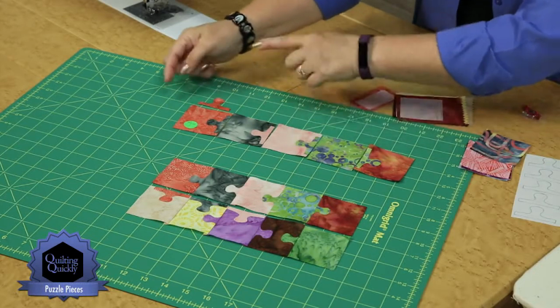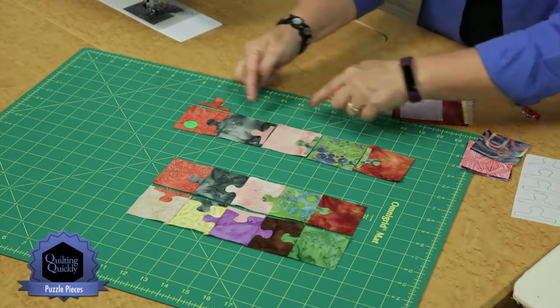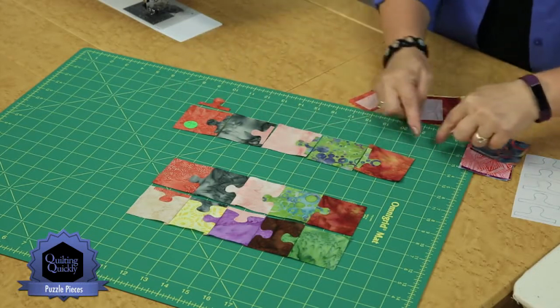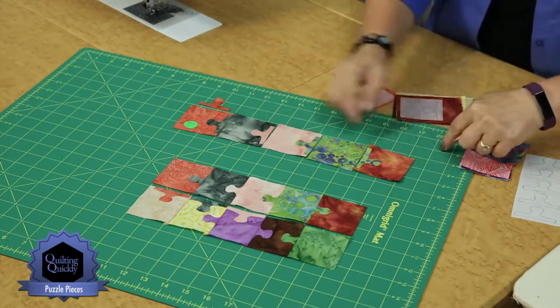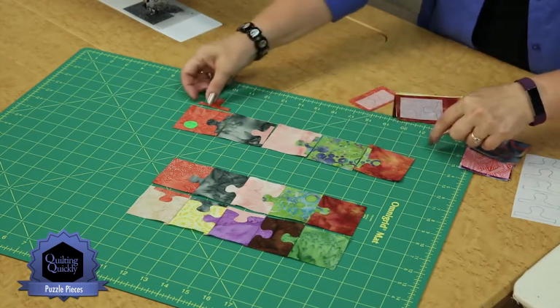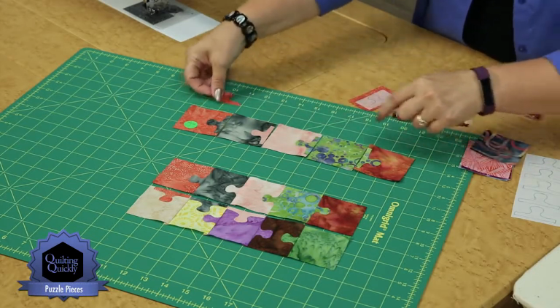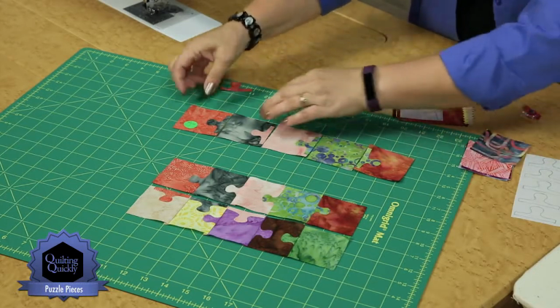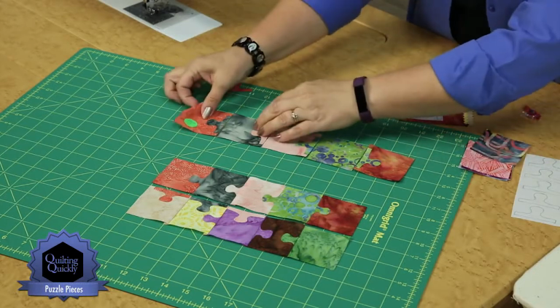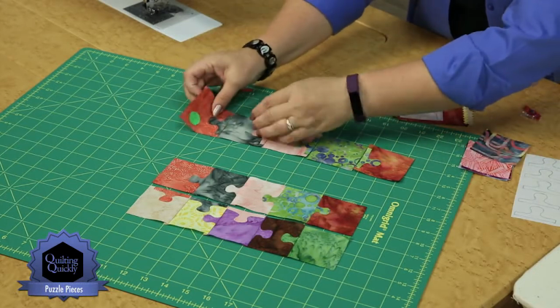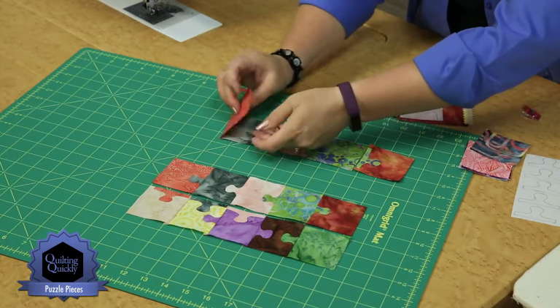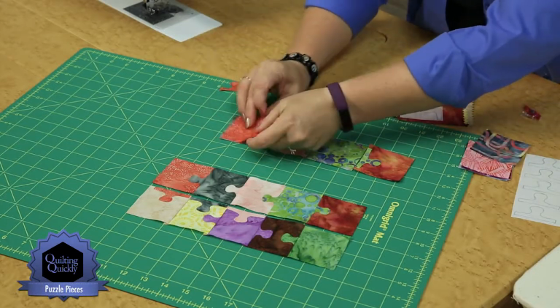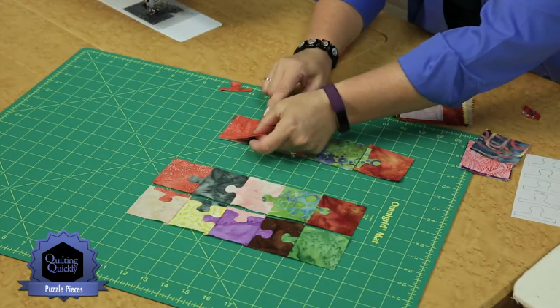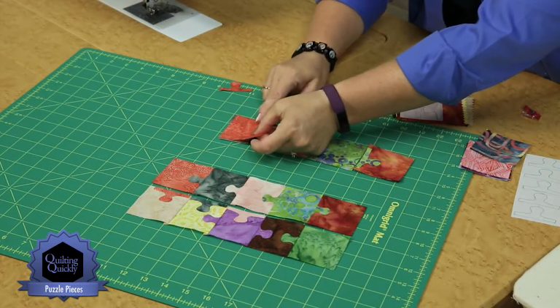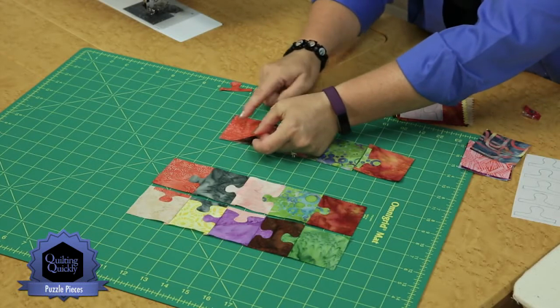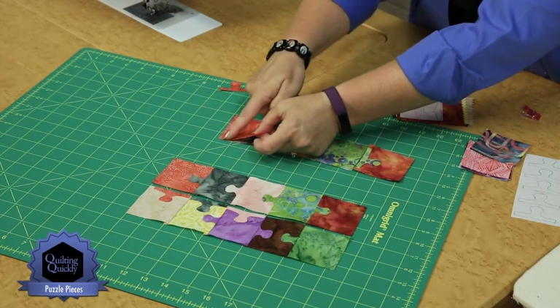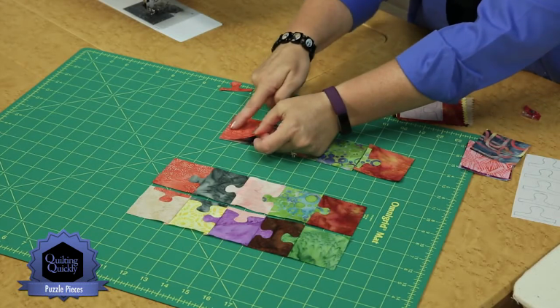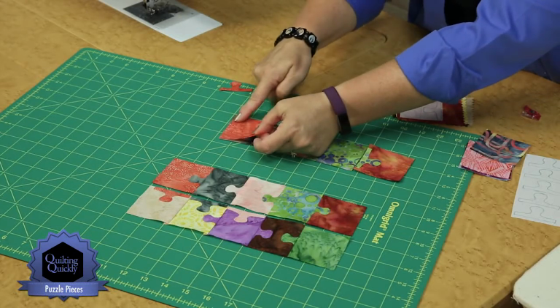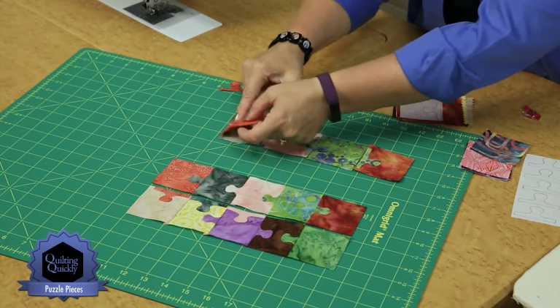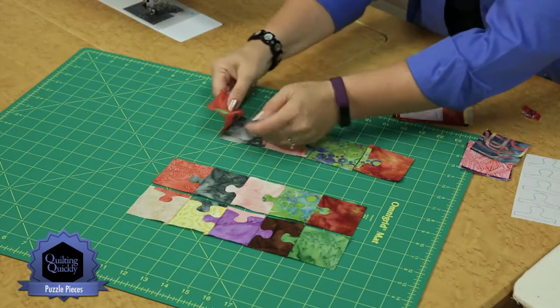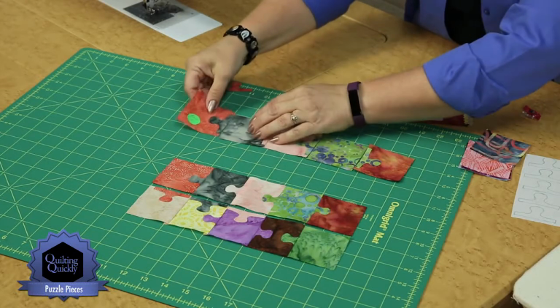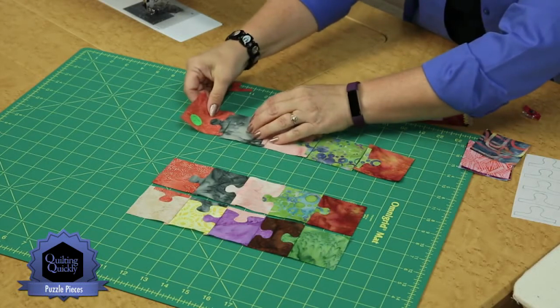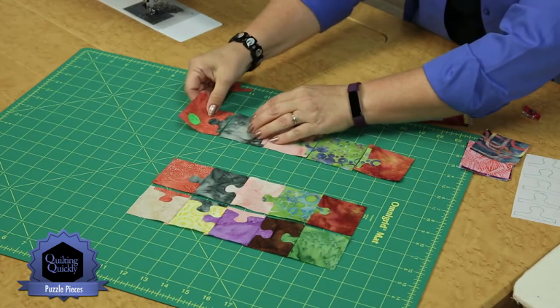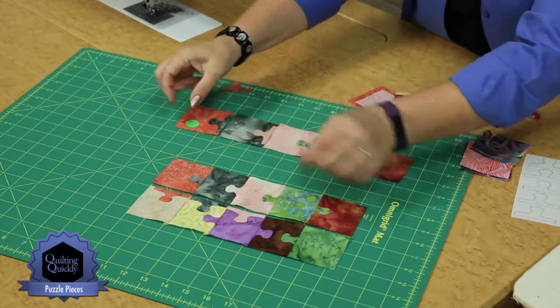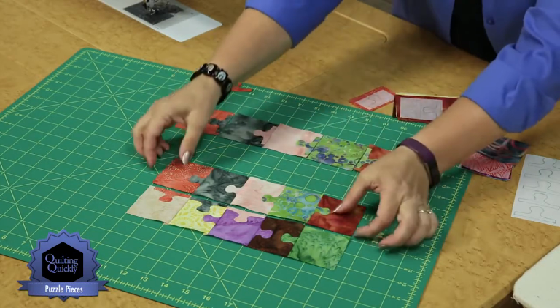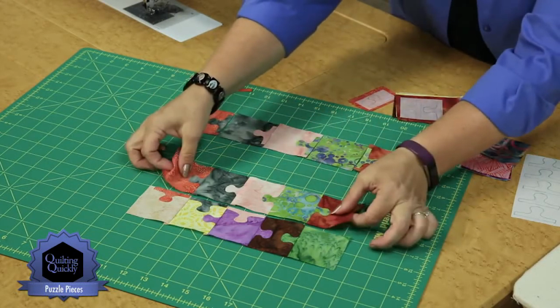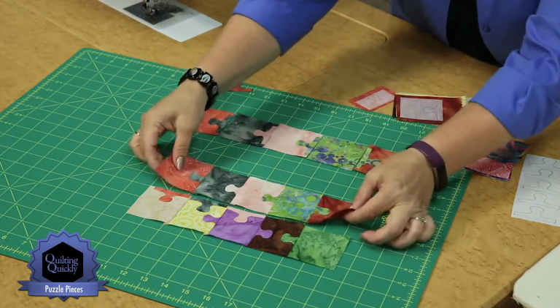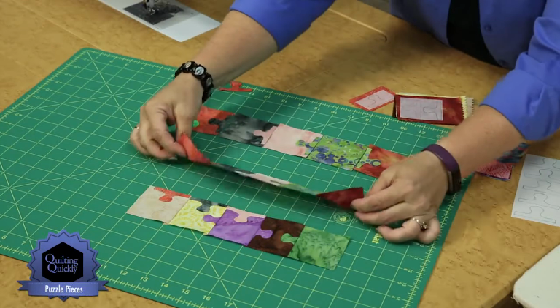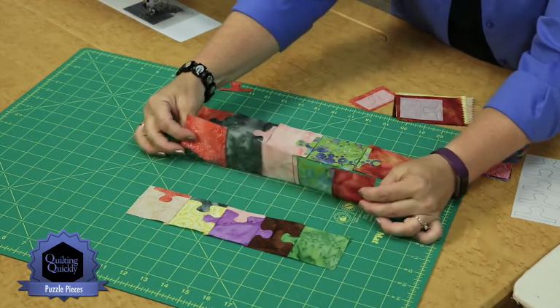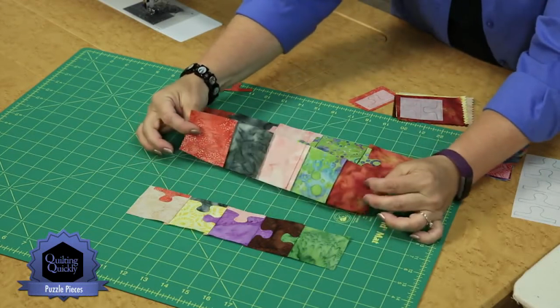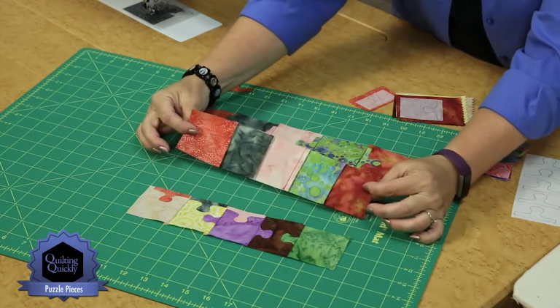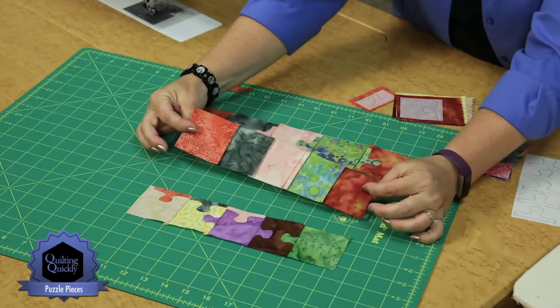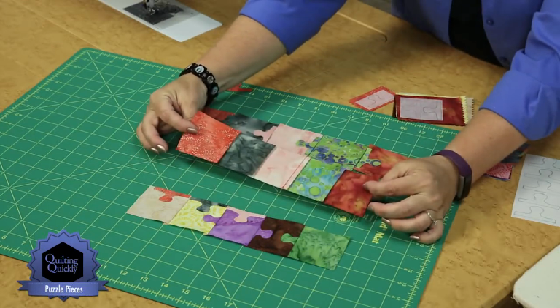The tabs are all fused in place, and then what you do to create the row for the quilt is to take them and put them right sides together, seam, and press back open. And you can see here, this row is all connected.